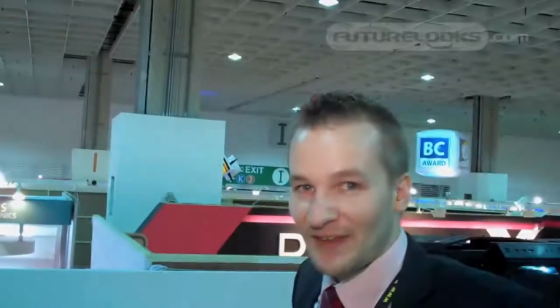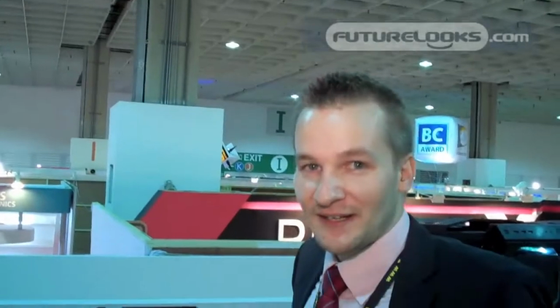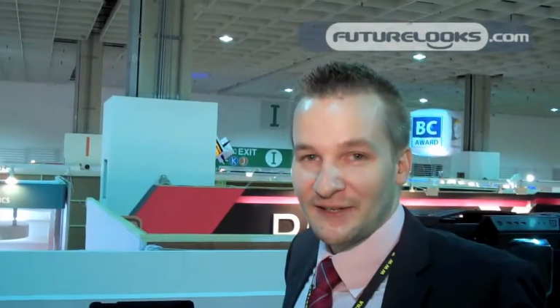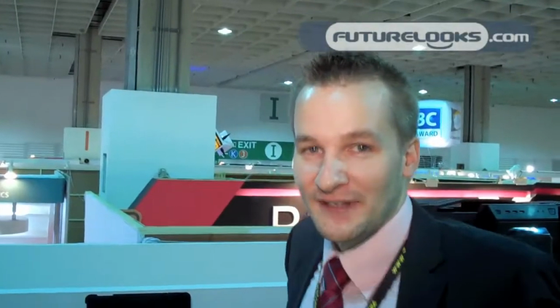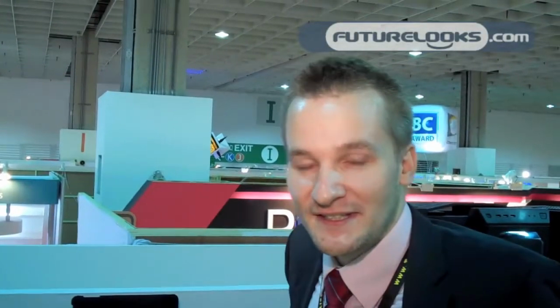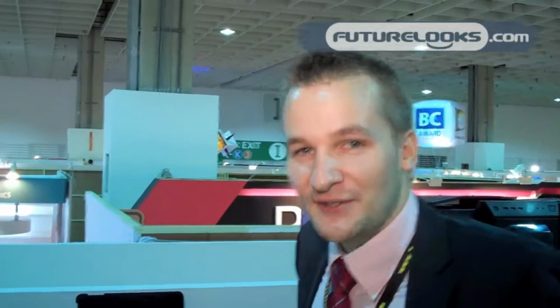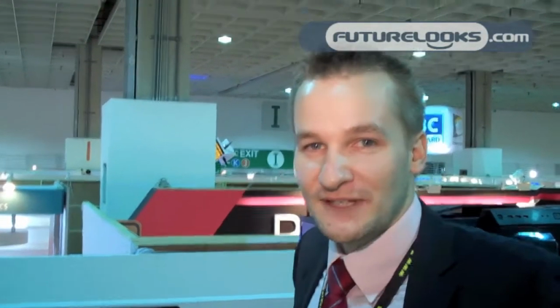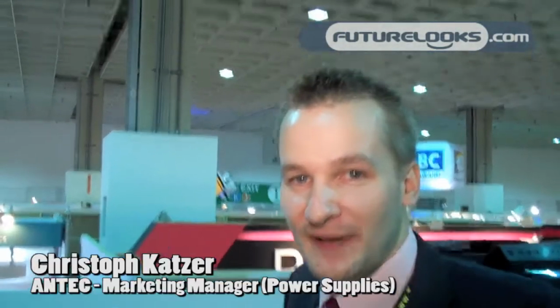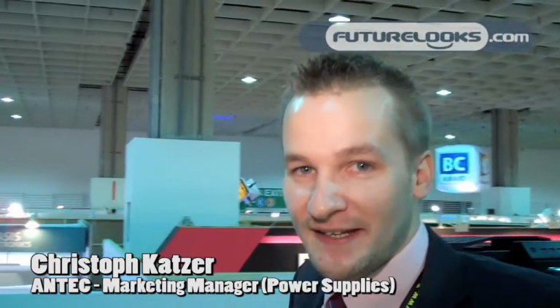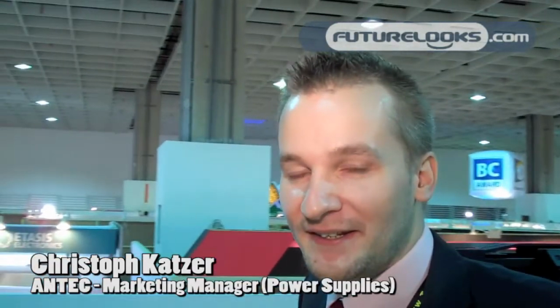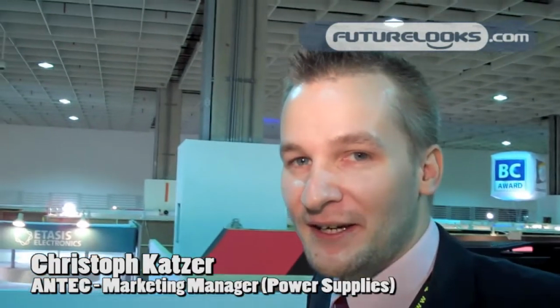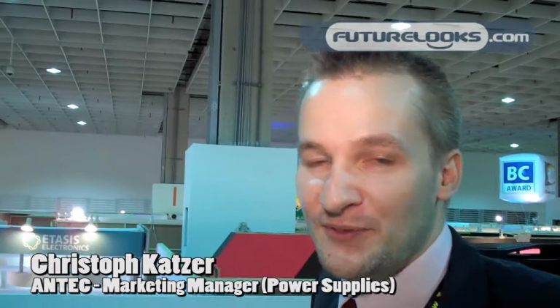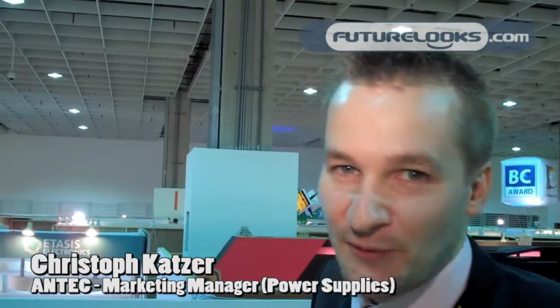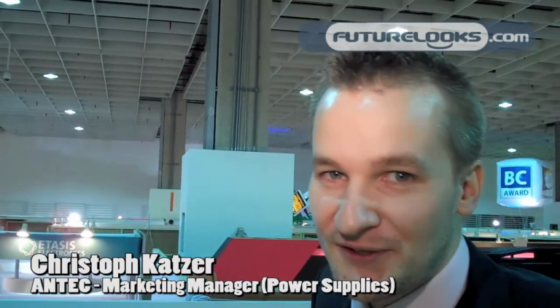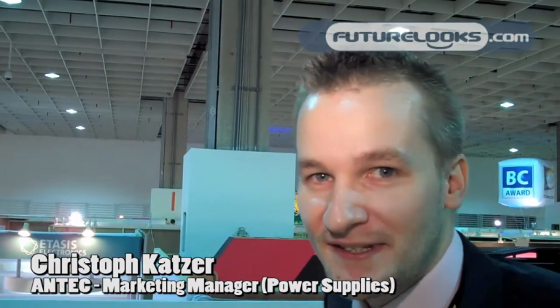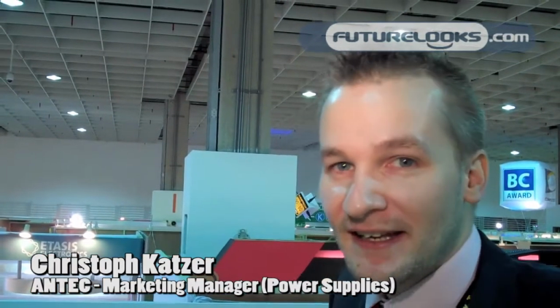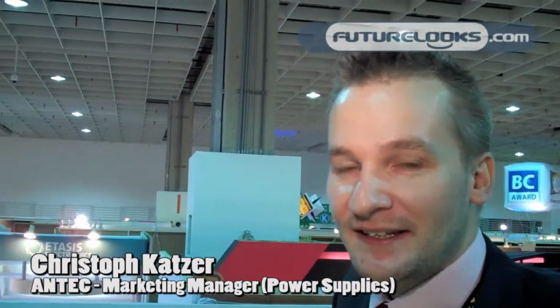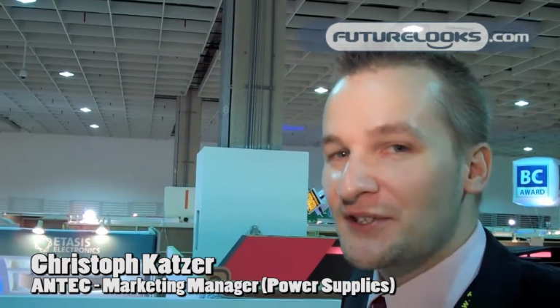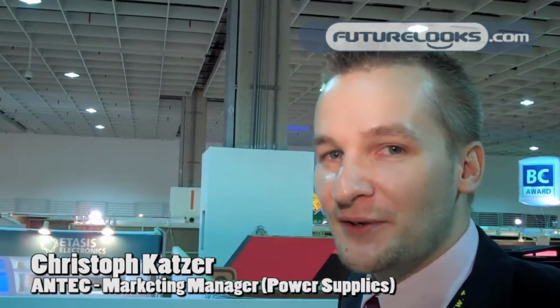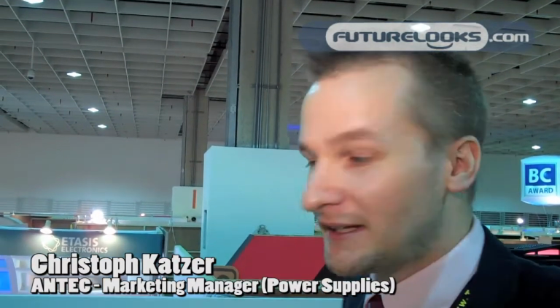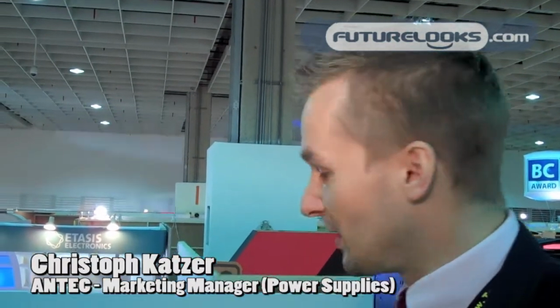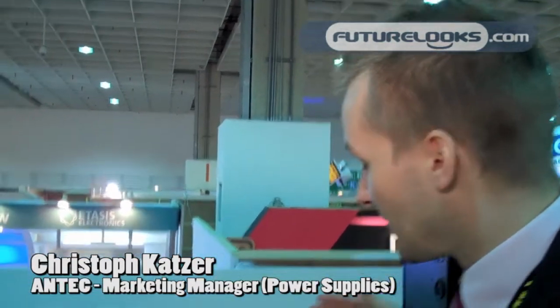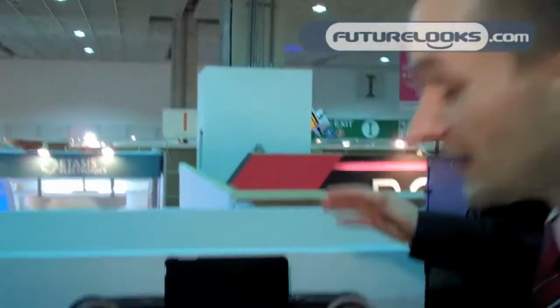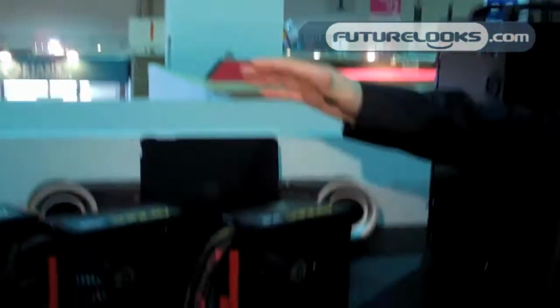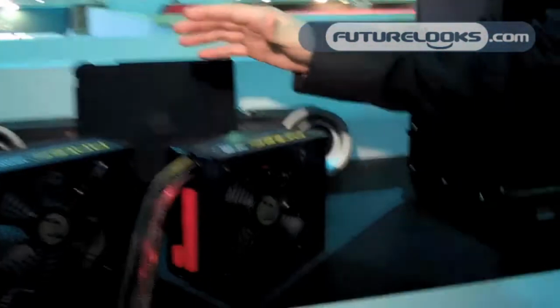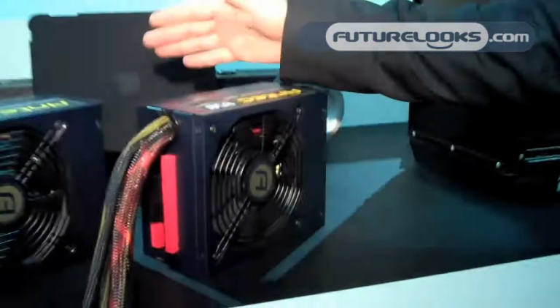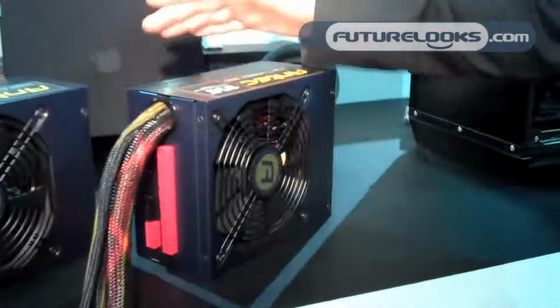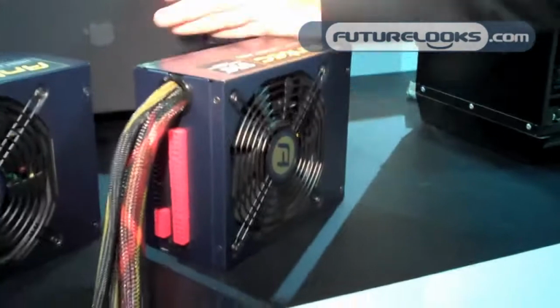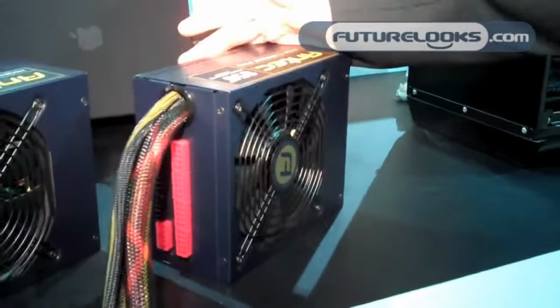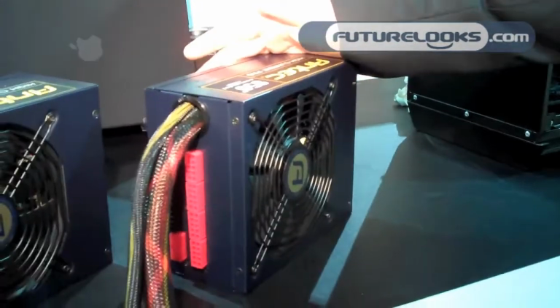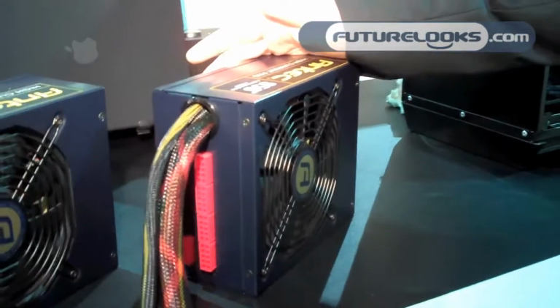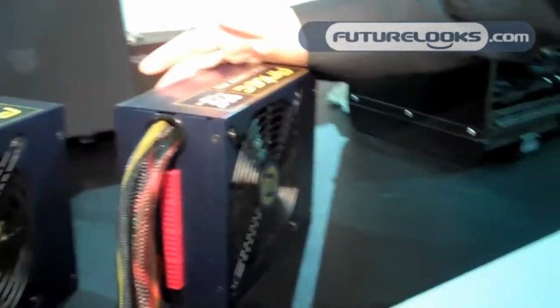Hi everyone, this is Crystal Bloods on the Mantec and I'm responsible for product lines here. I just want to show you quickly our new products. This is the High Current Pro Series.